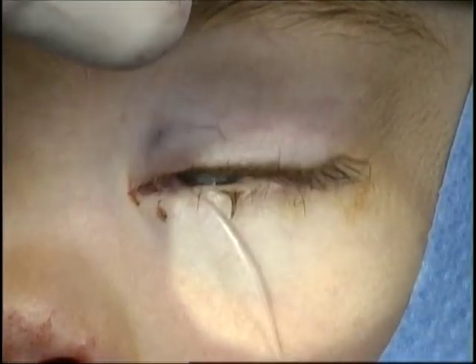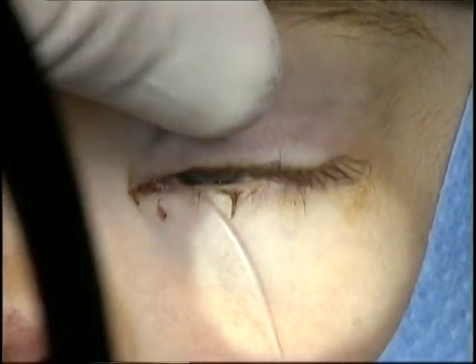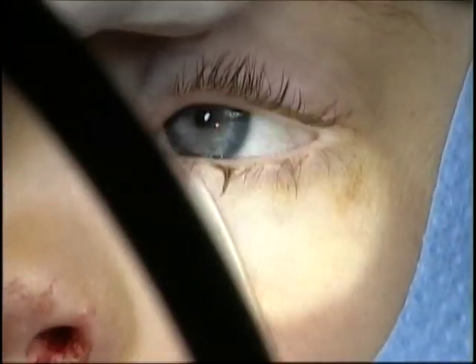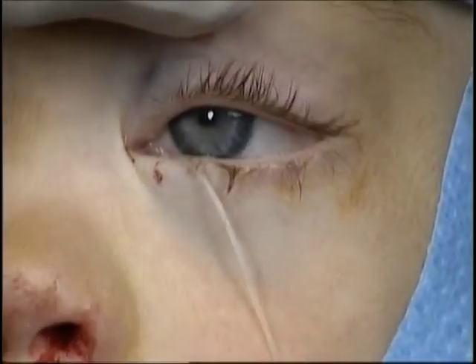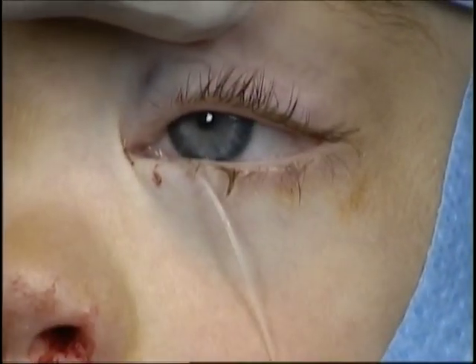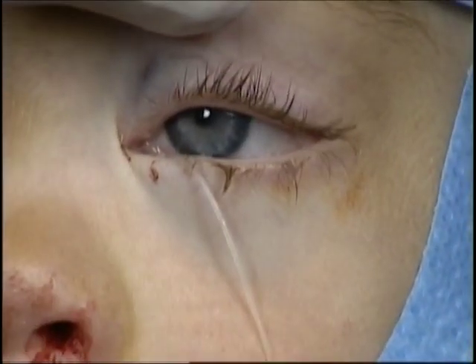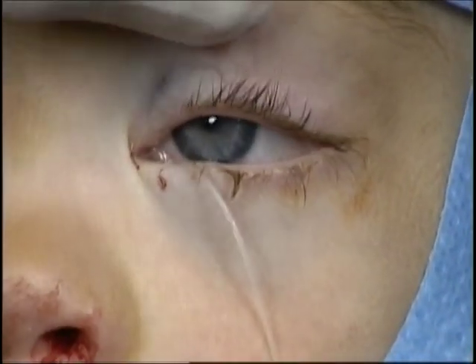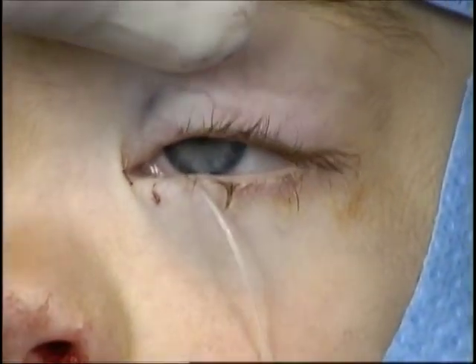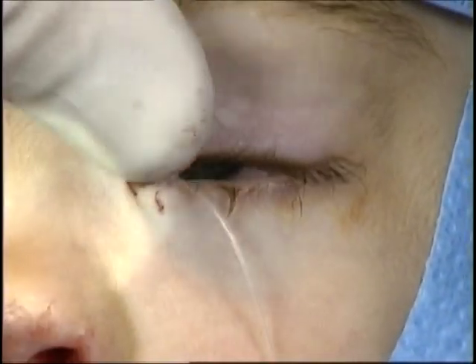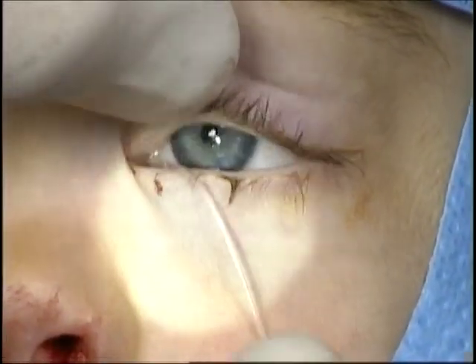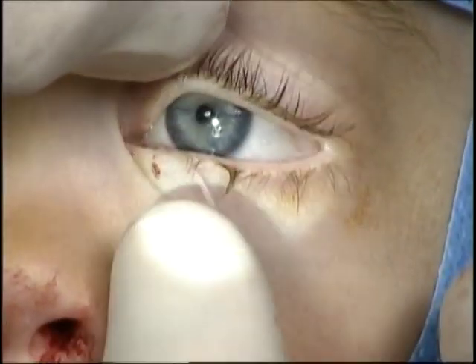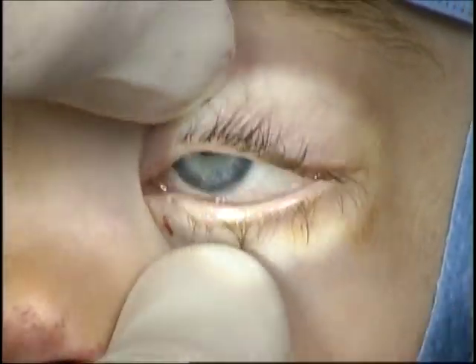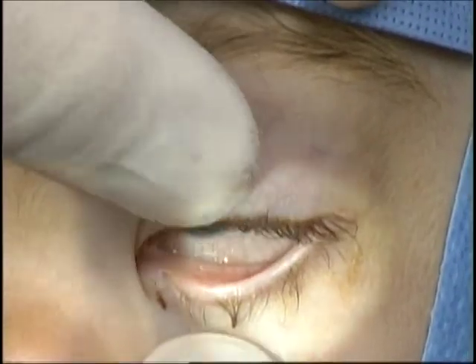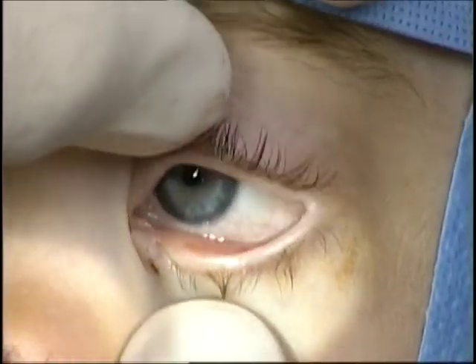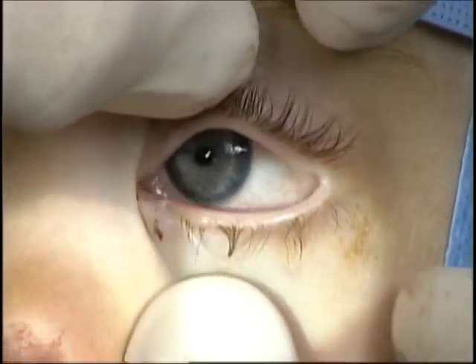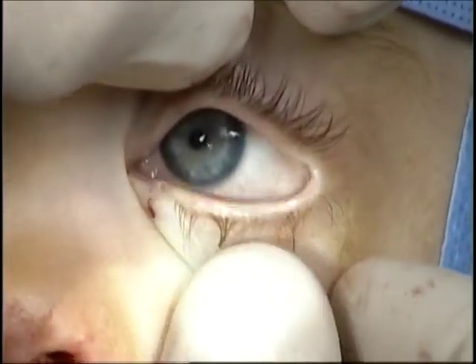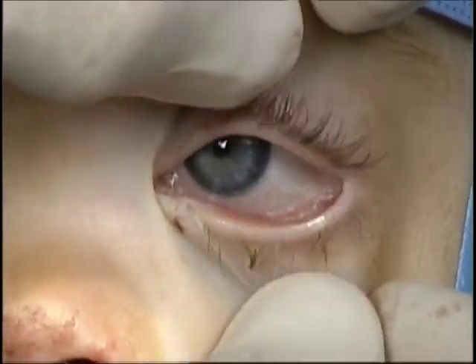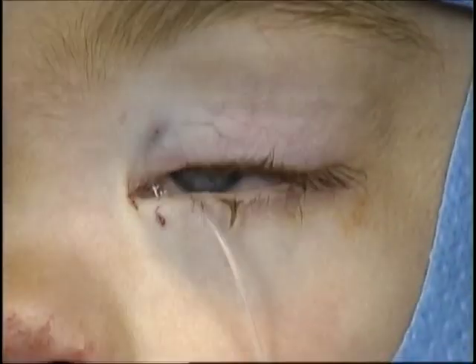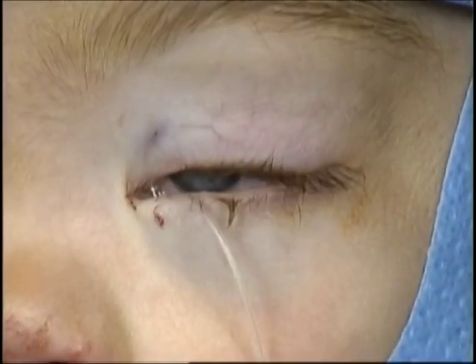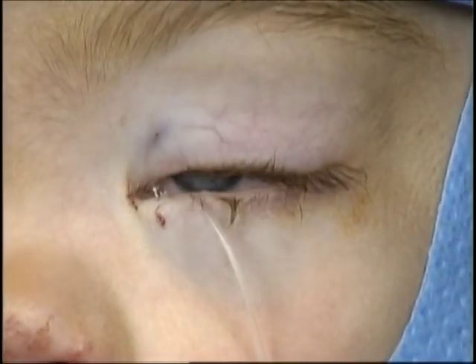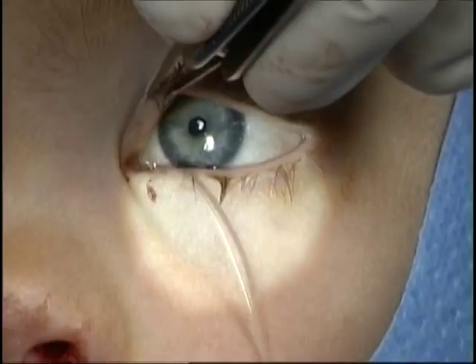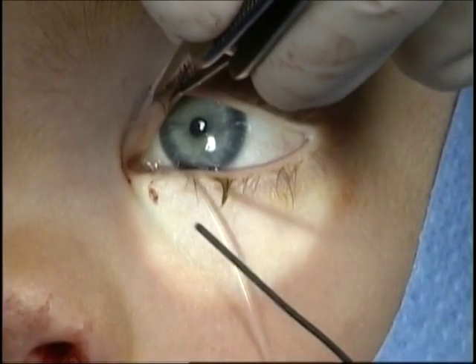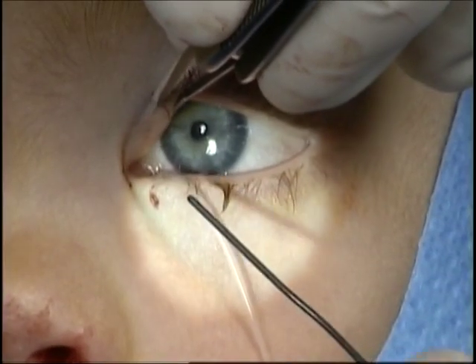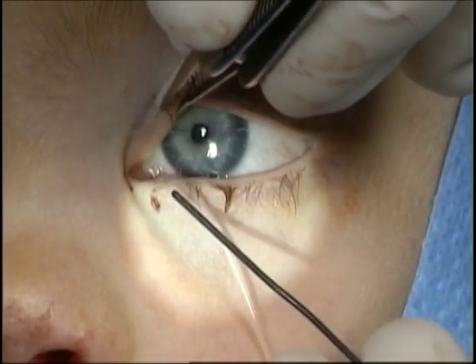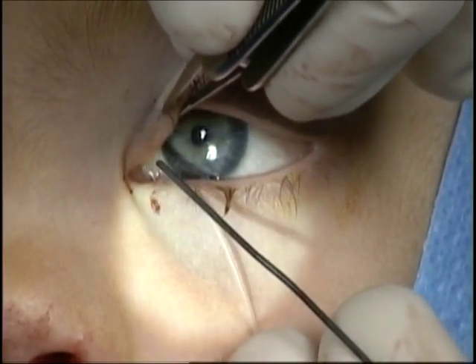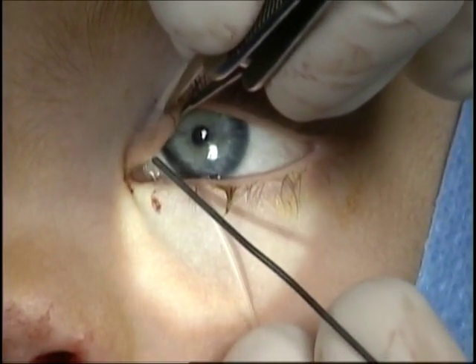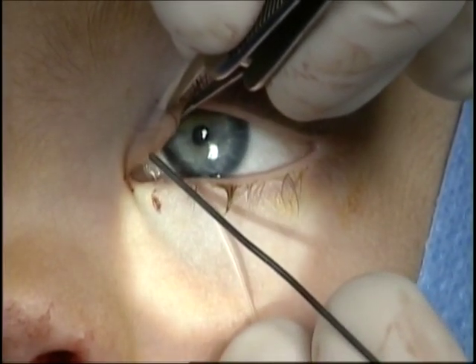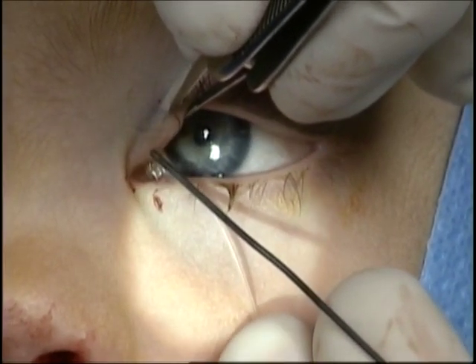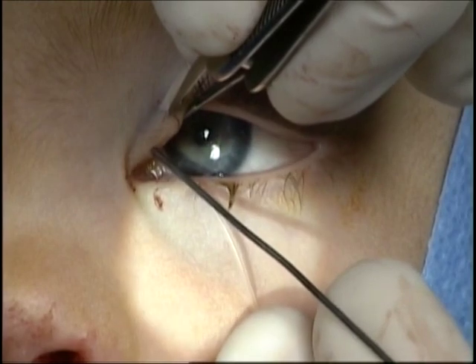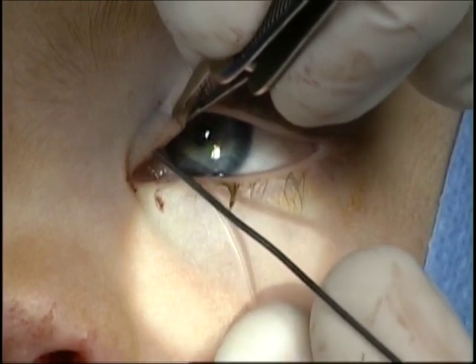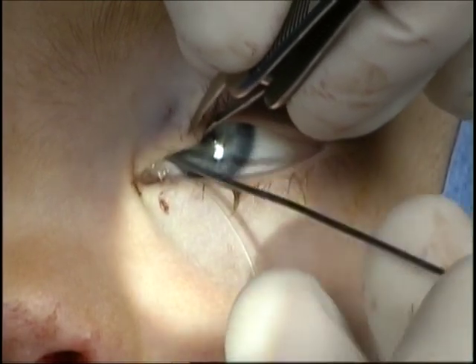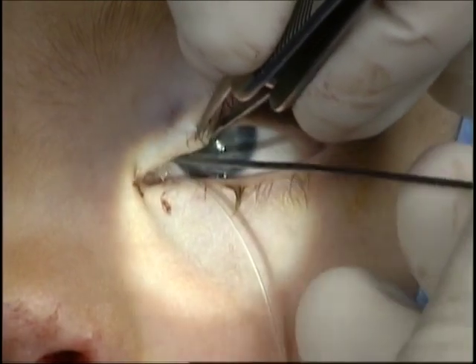The patient has had an attempt at placing the Crawford stent through the upper canaliculus. Unfortunately, a soft stop is encountered, as demonstrated with the Bowman probe.